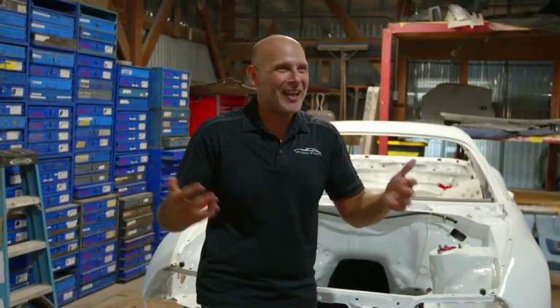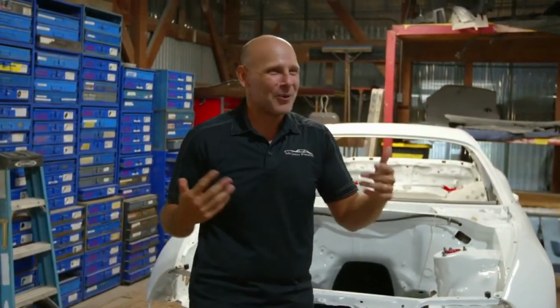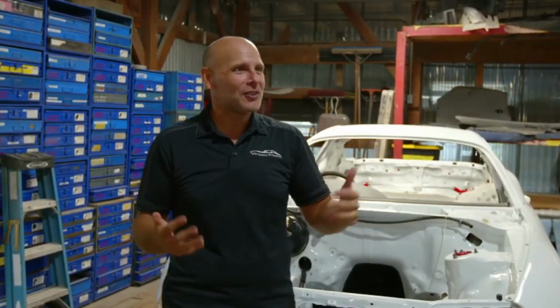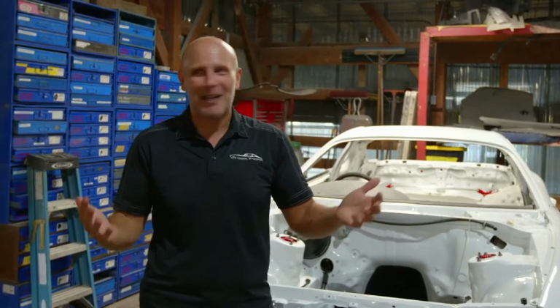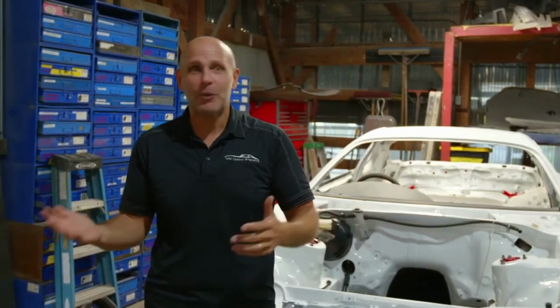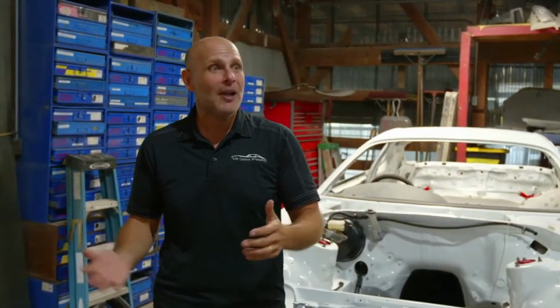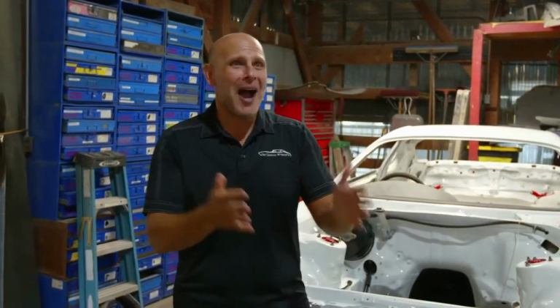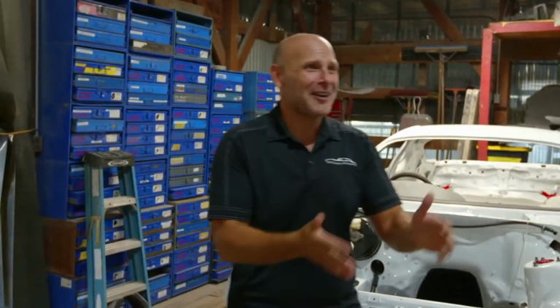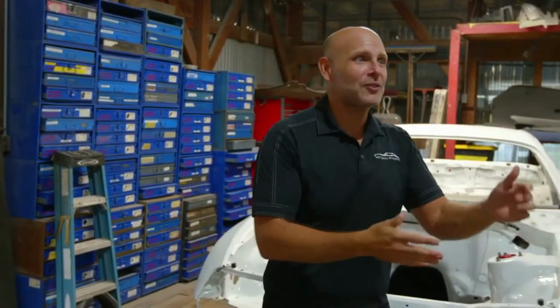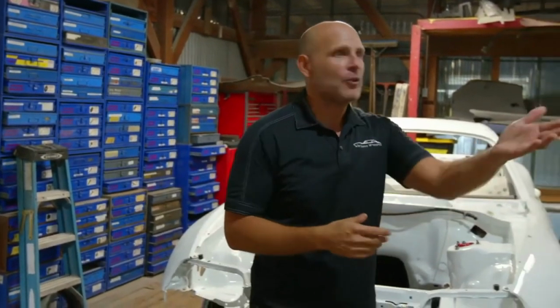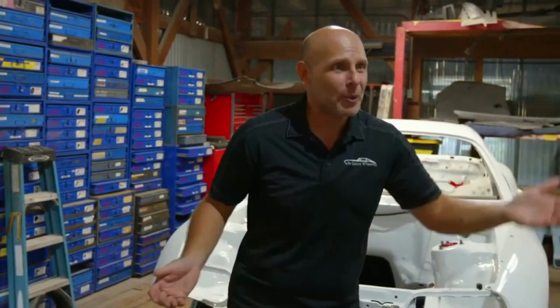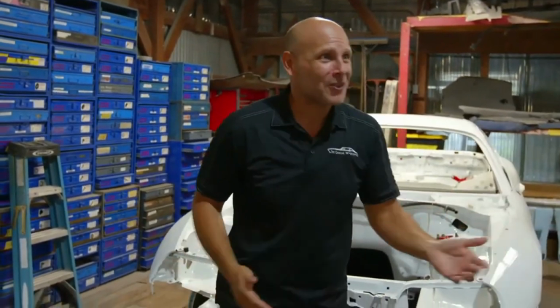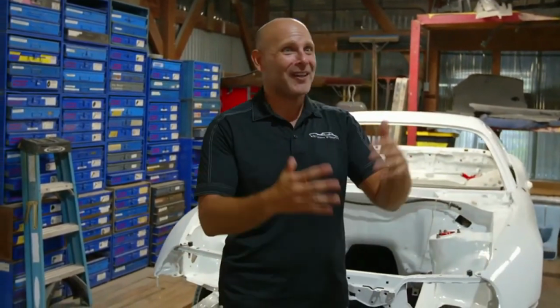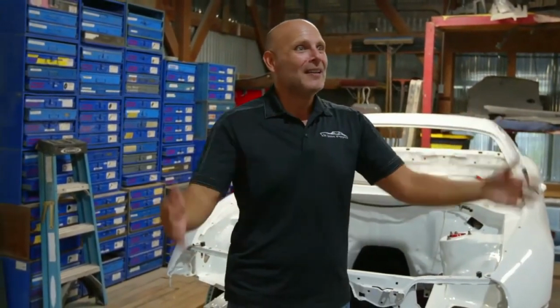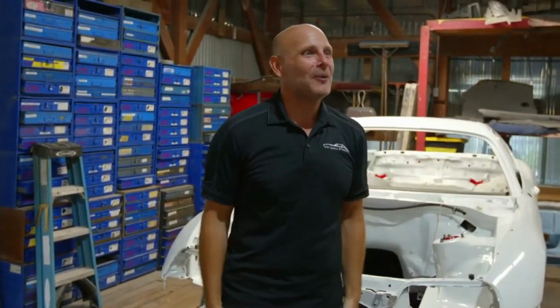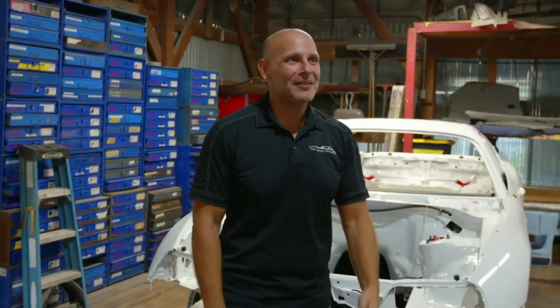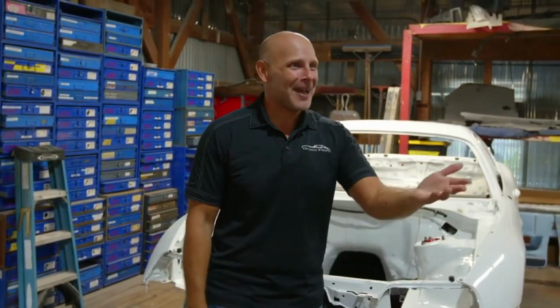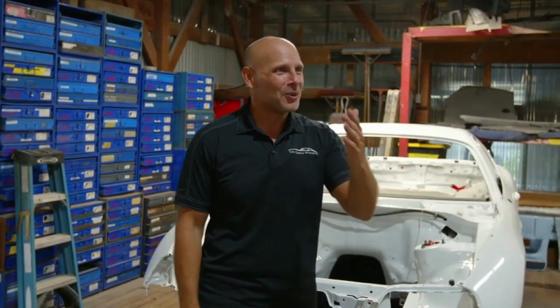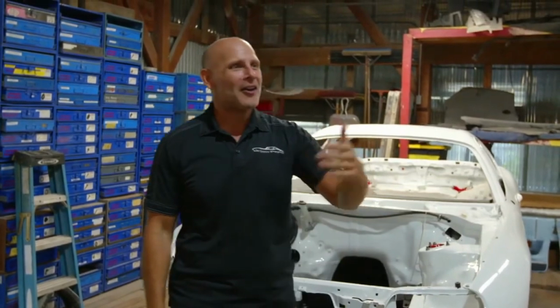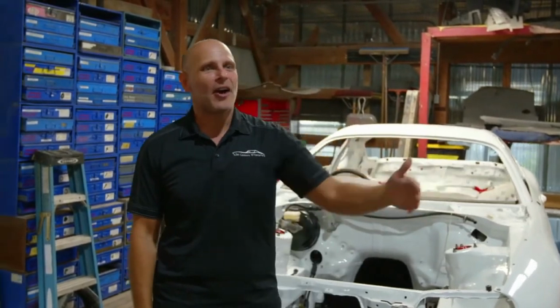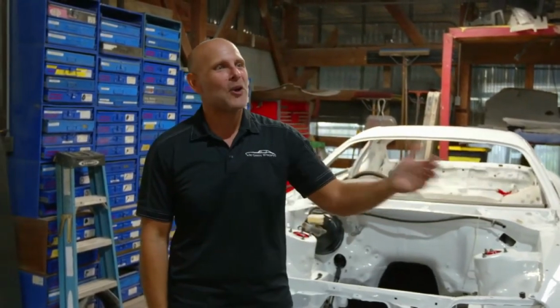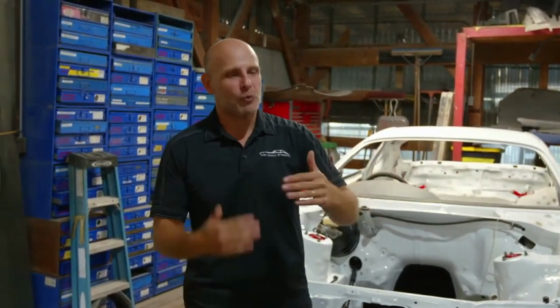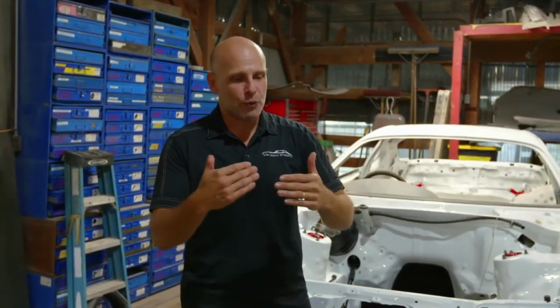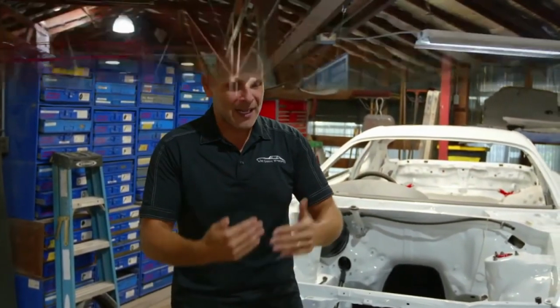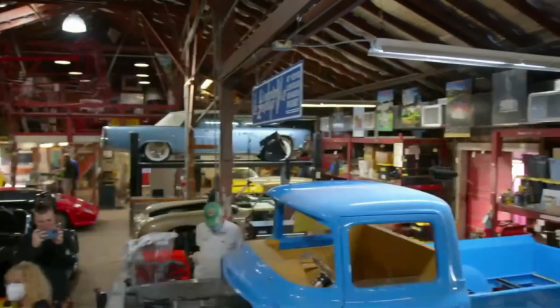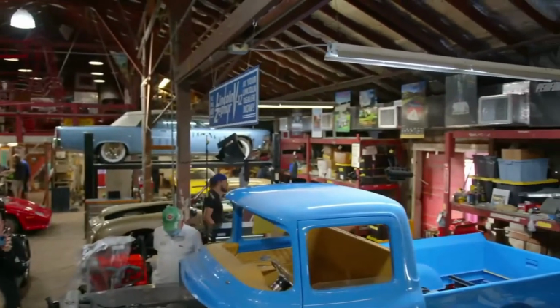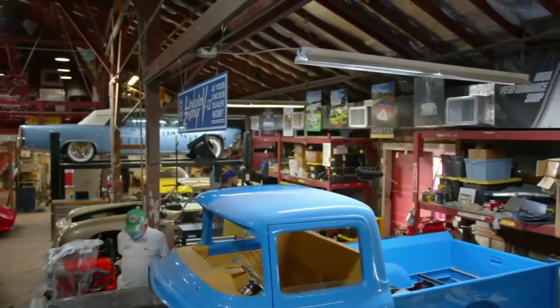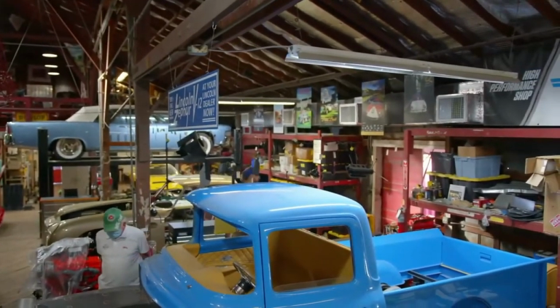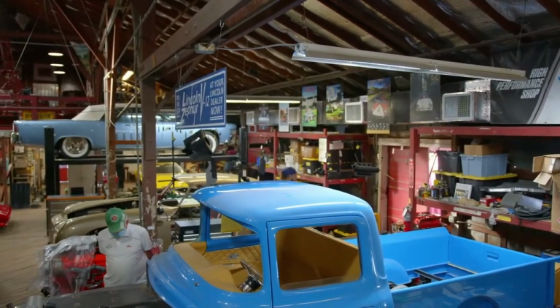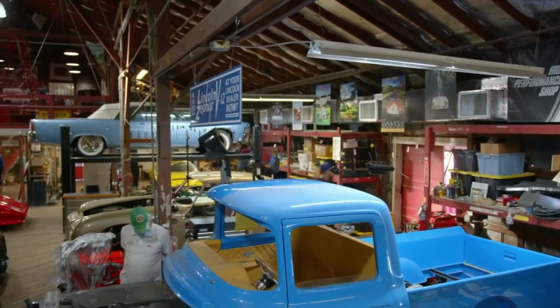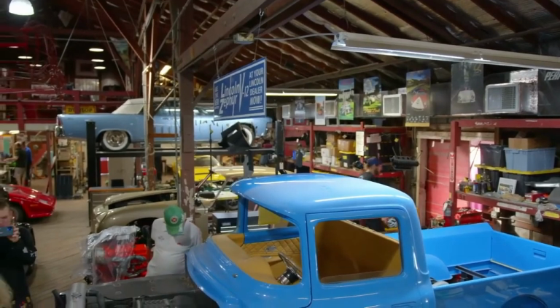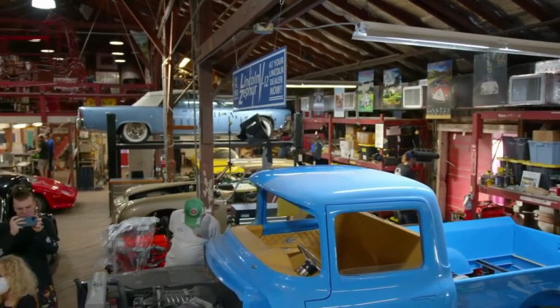Everything old is new again. We think what we're doing is so special and so new — but there were hot-rodded cars back in the Vanderbilt Racers era and beyond. Here we are just riding on the history and the foundation built by our forefathers.